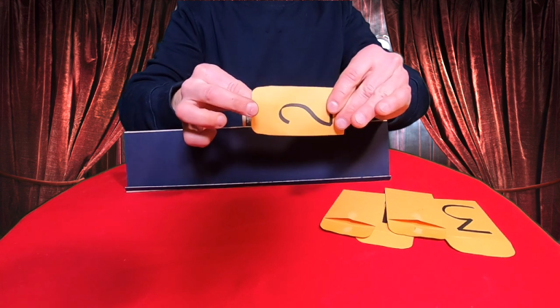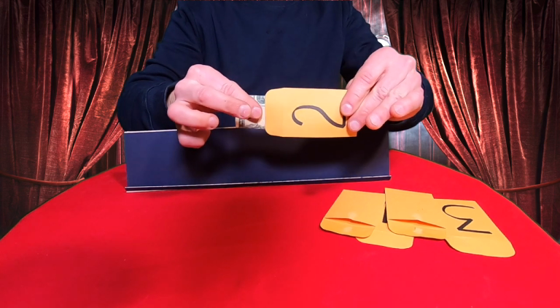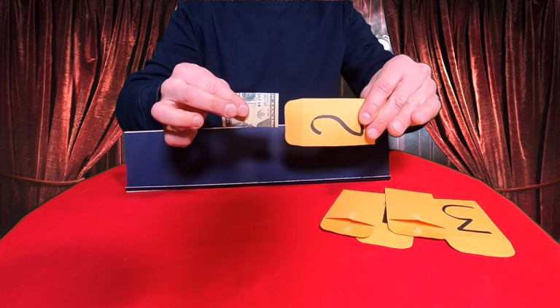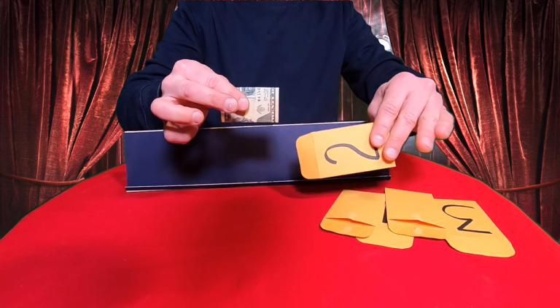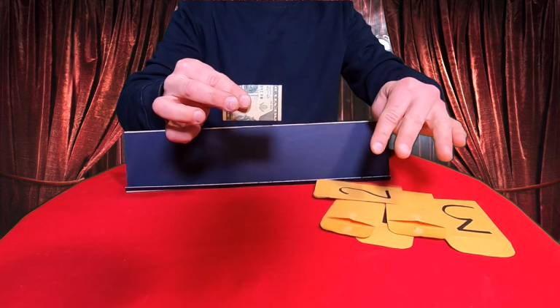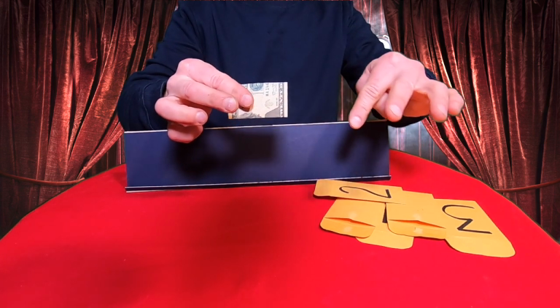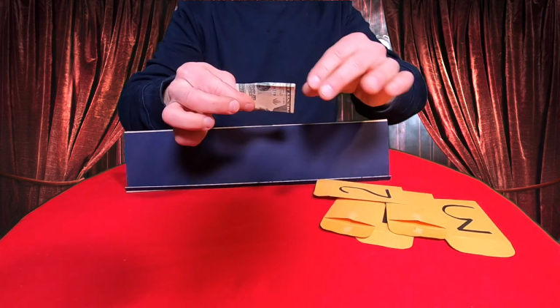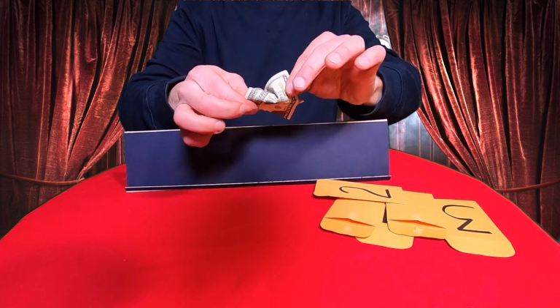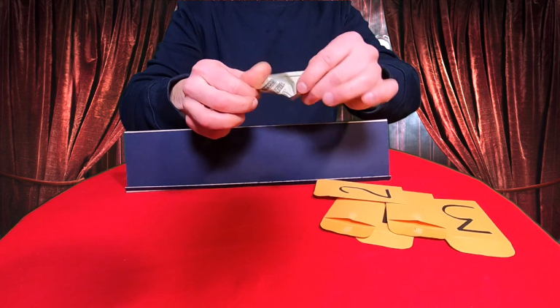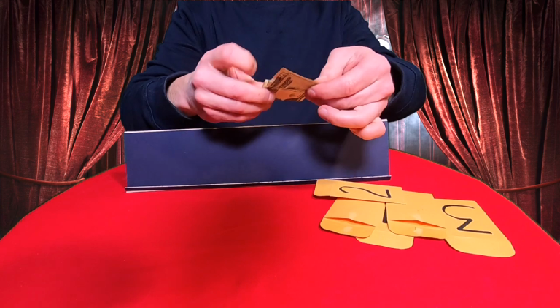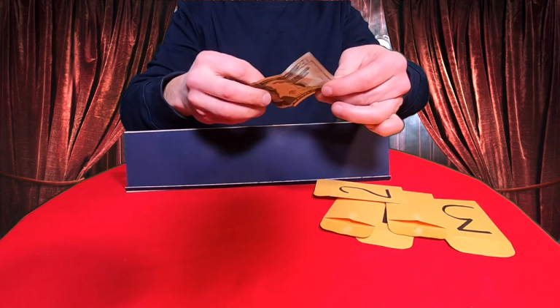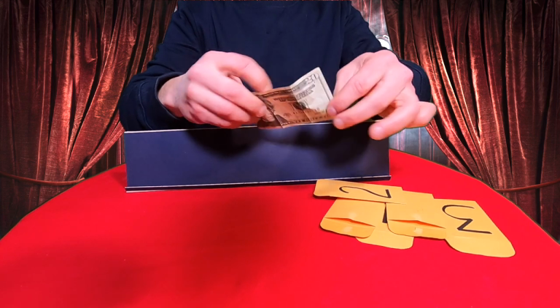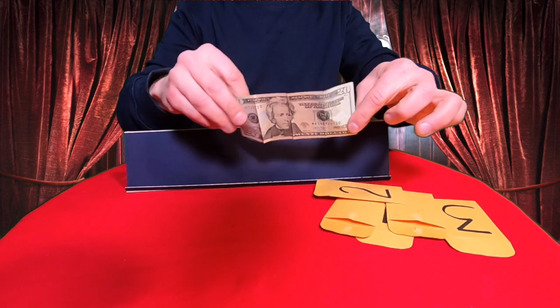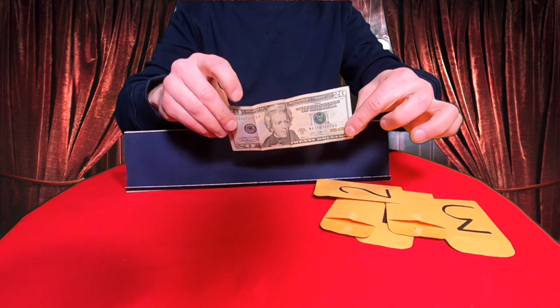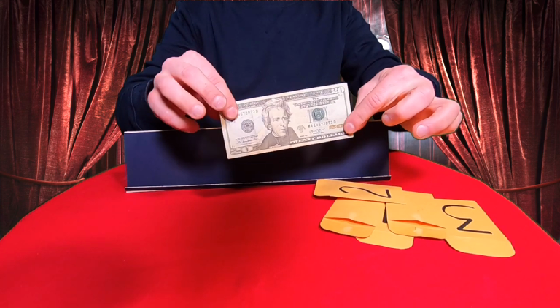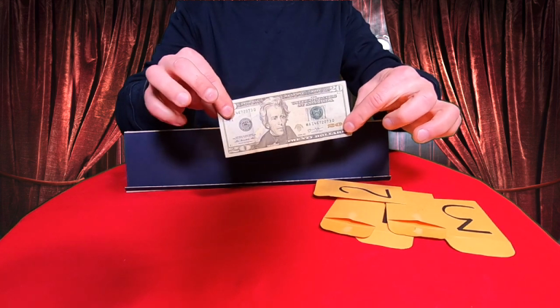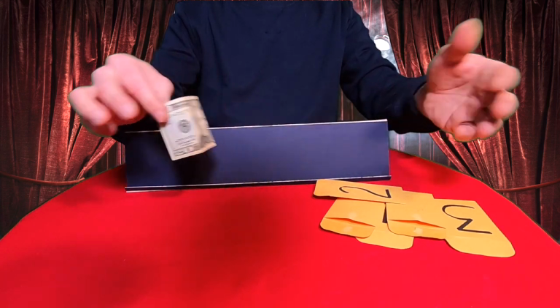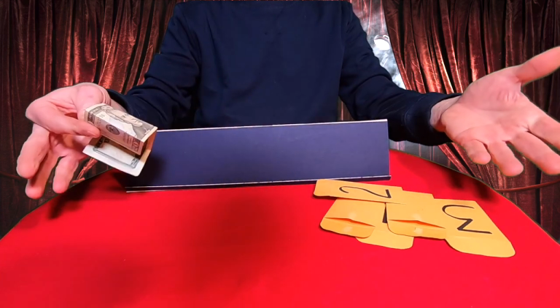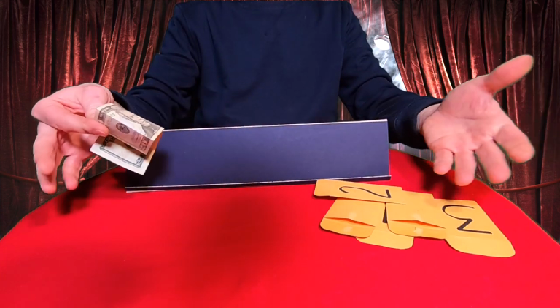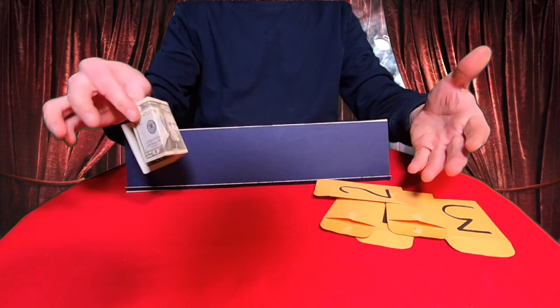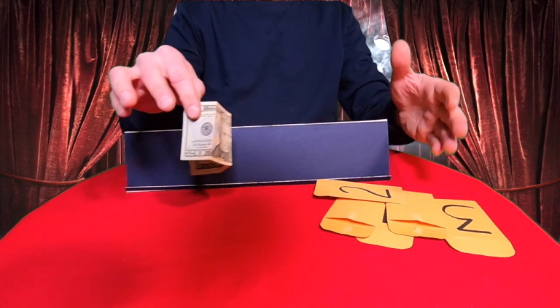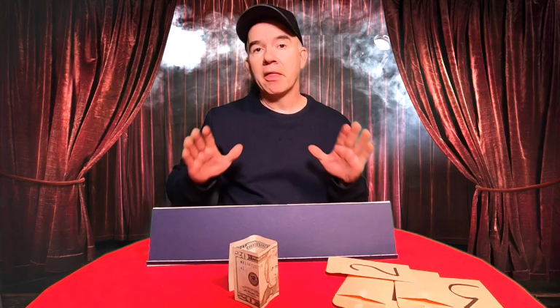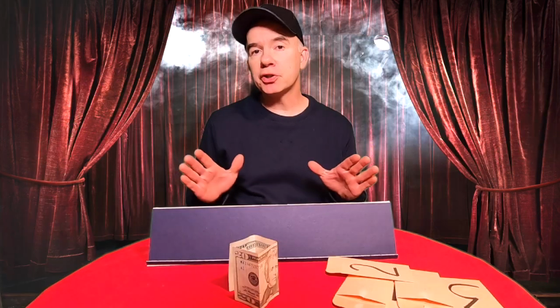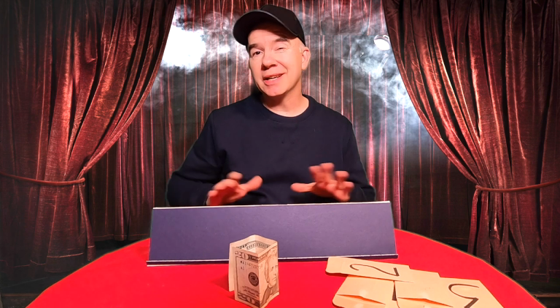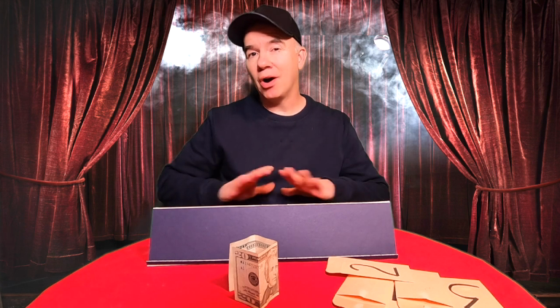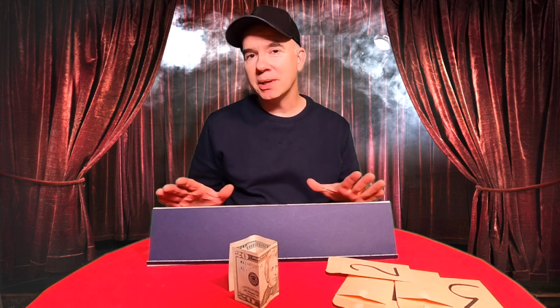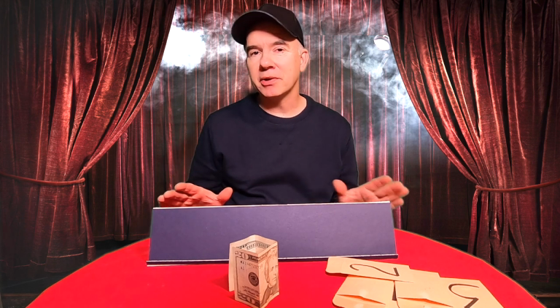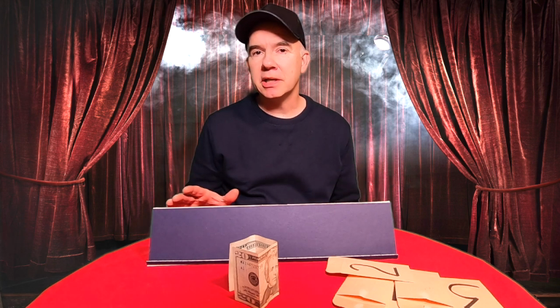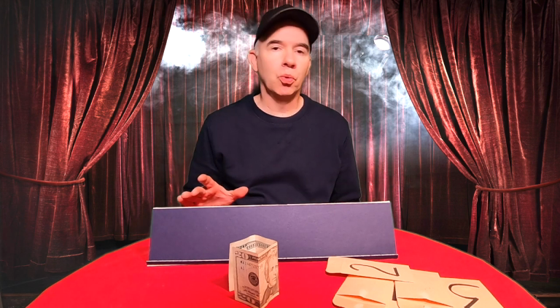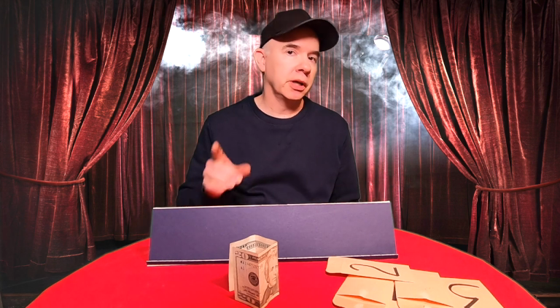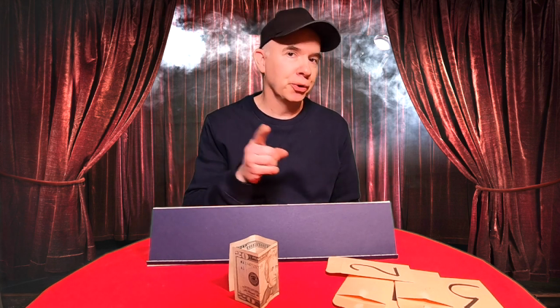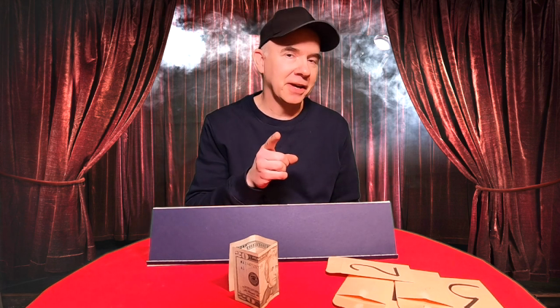No matter how many times you do this trick, the magician always wins. The last envelope always contains the $20. This trick is always guaranteed to work in your favor.